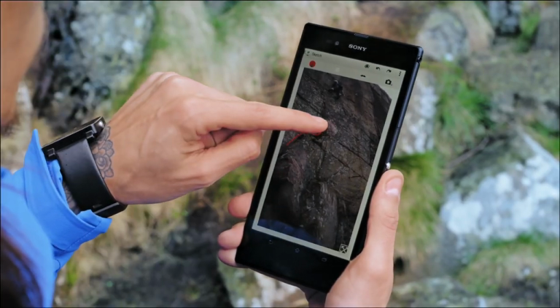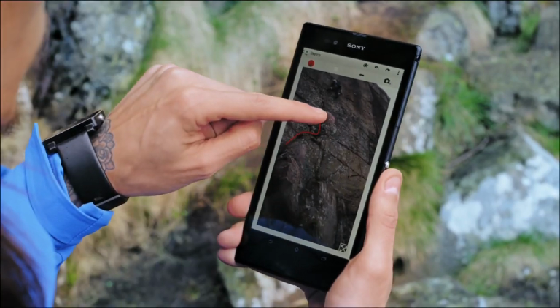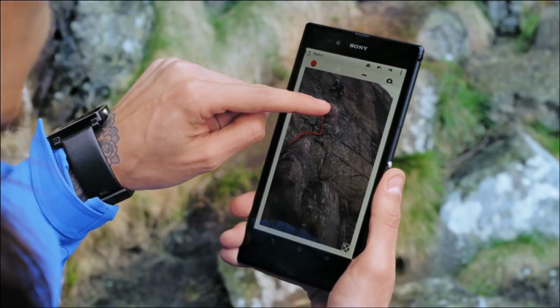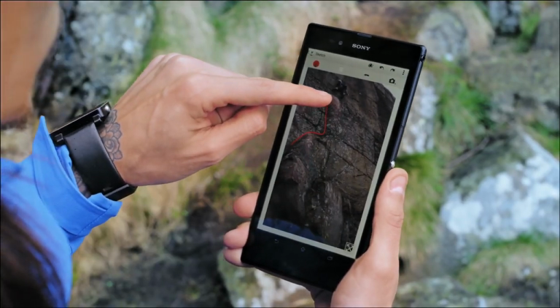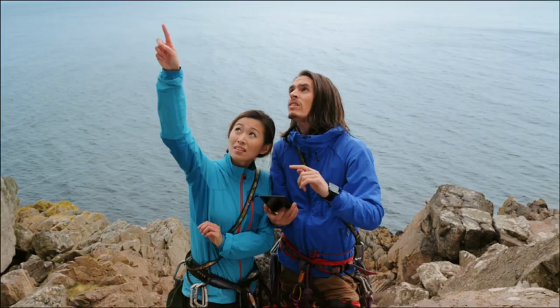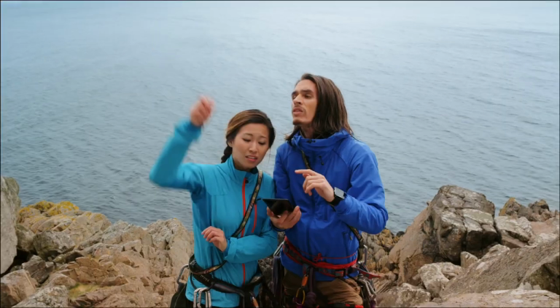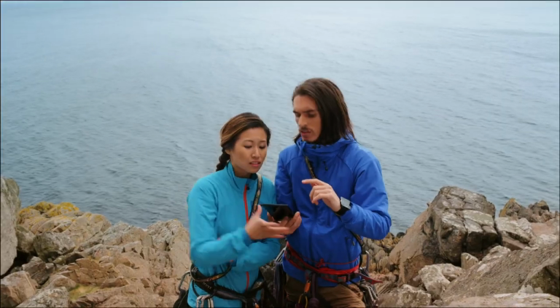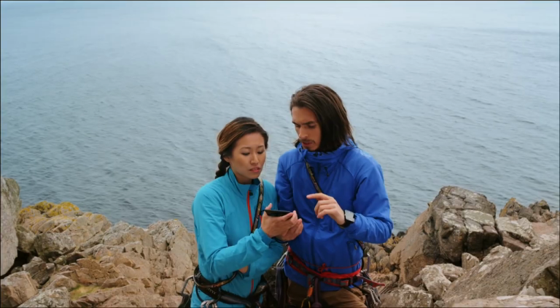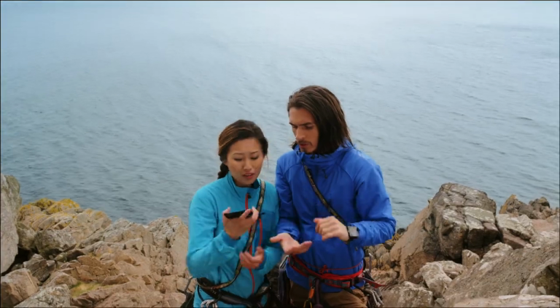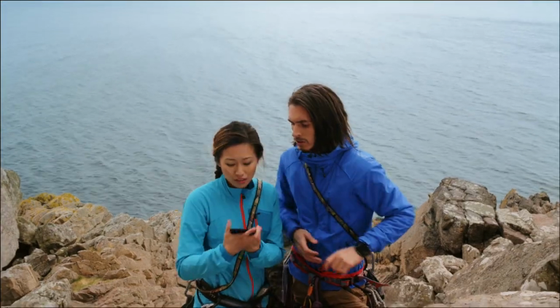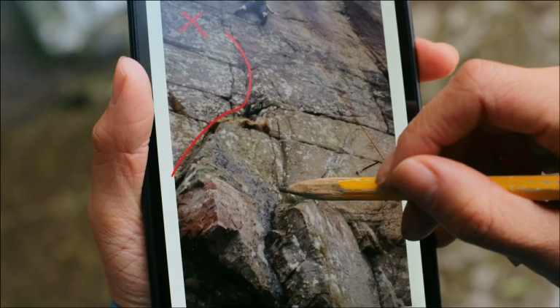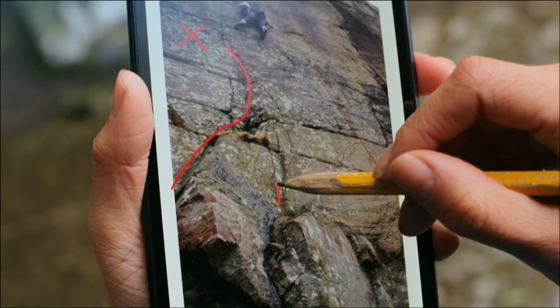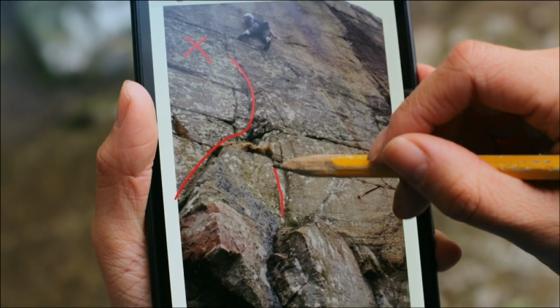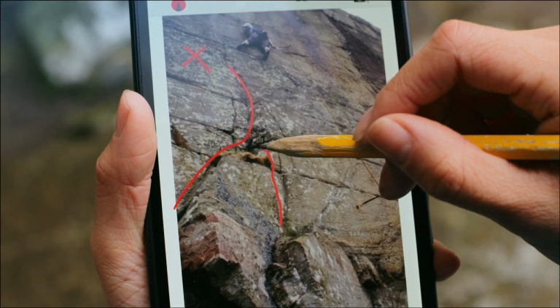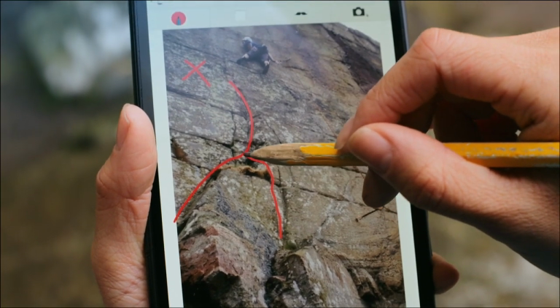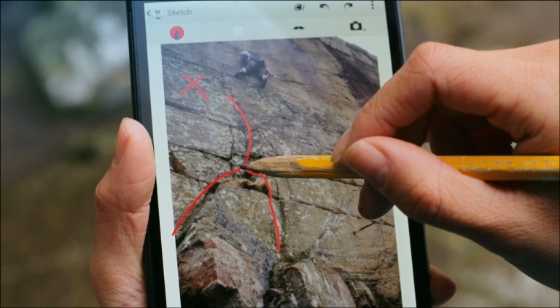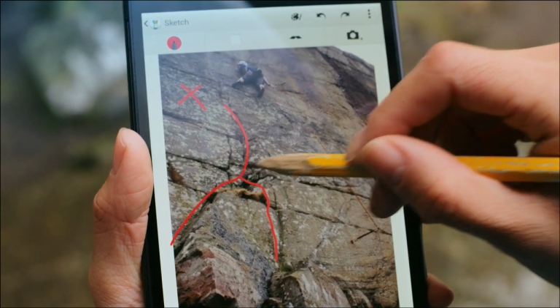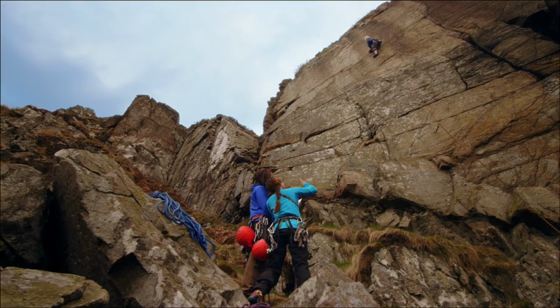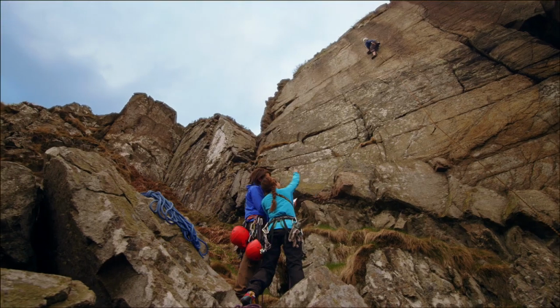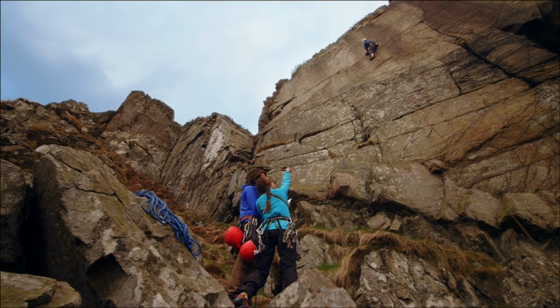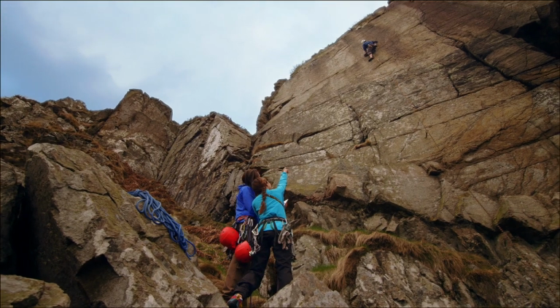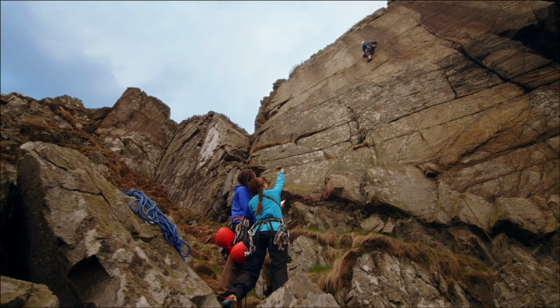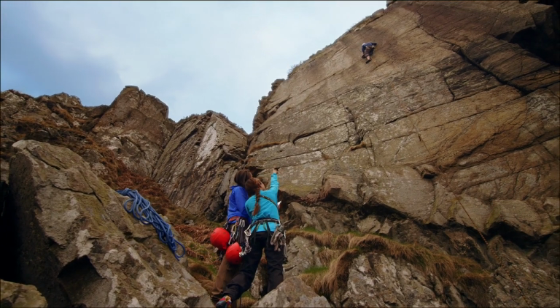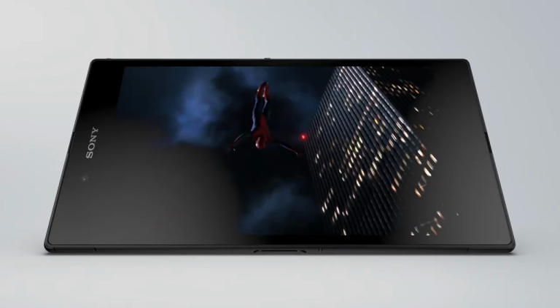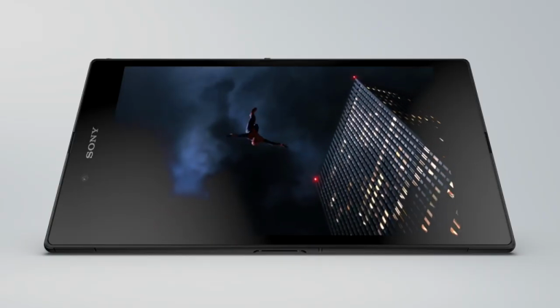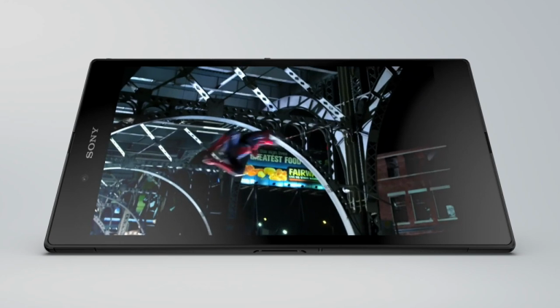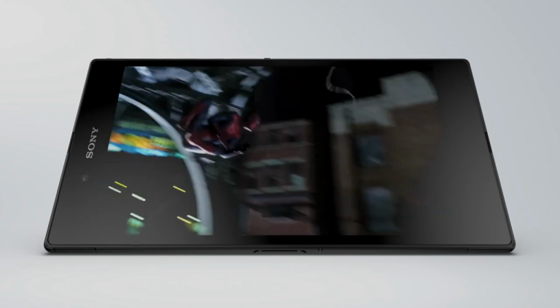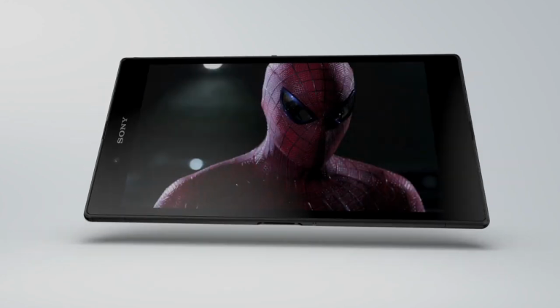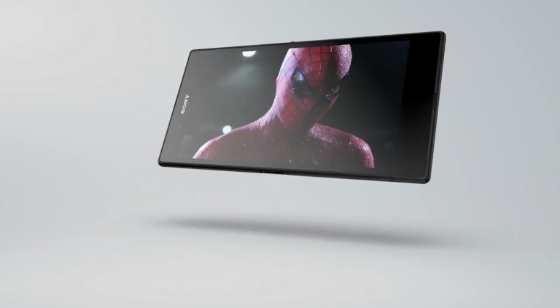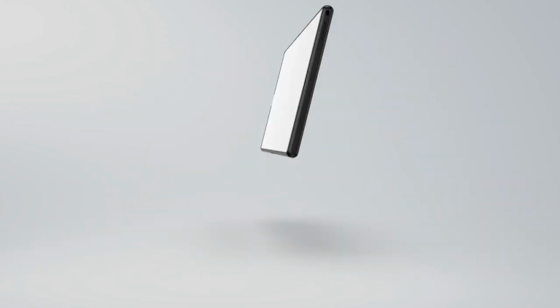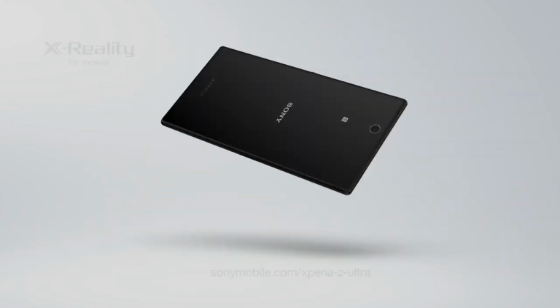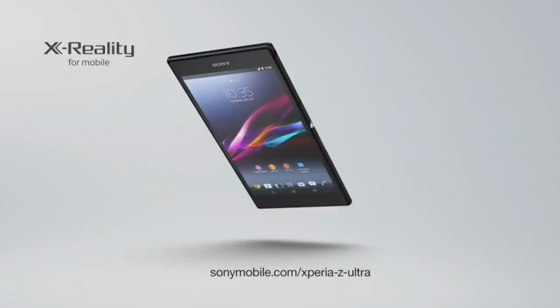Write and sketch with any pencil on the super-responsive screen. Big screen, big entertainment.